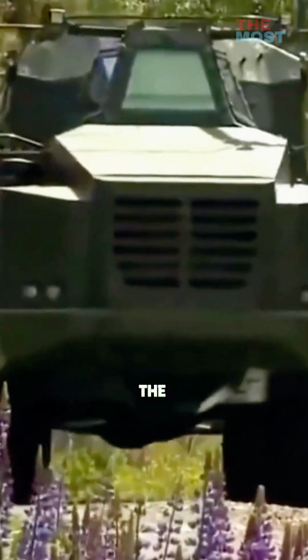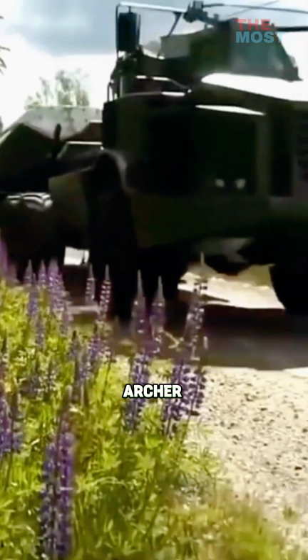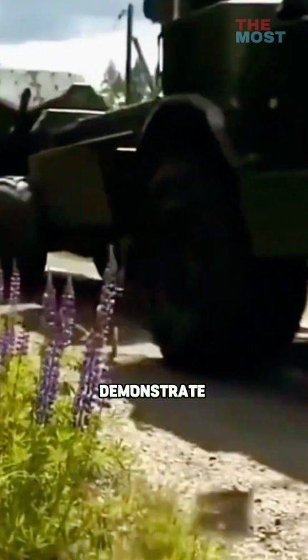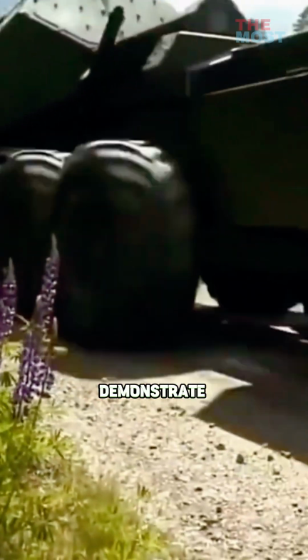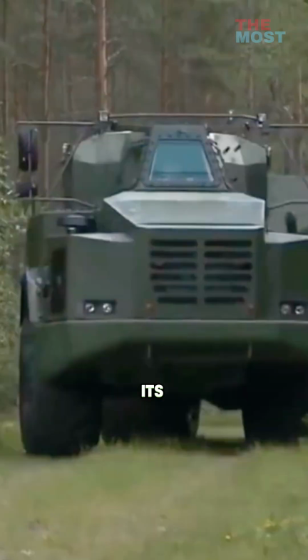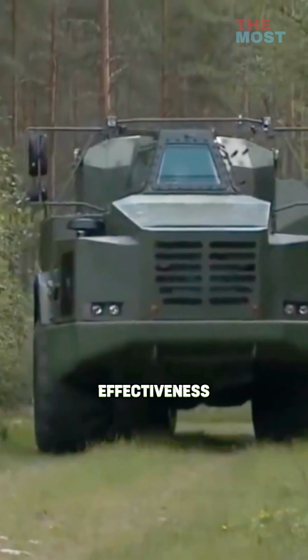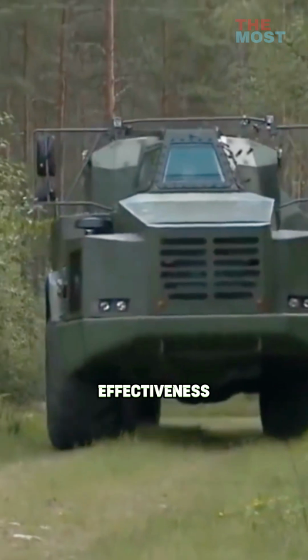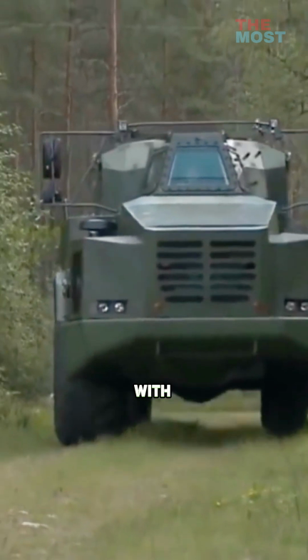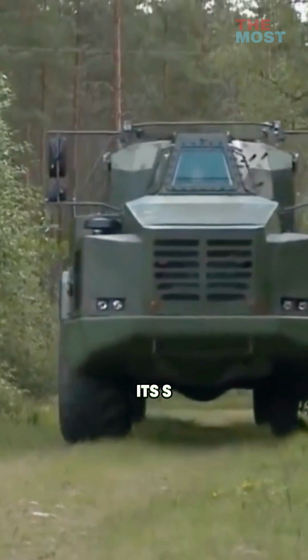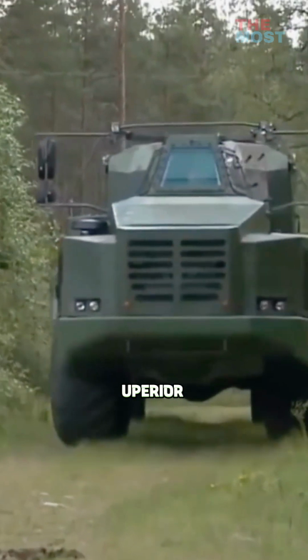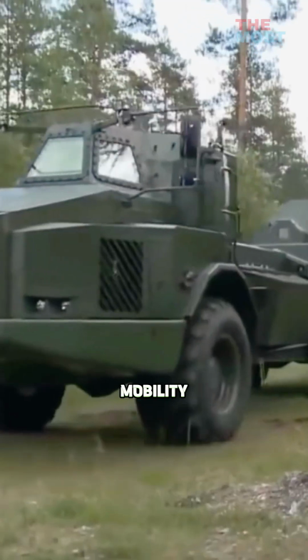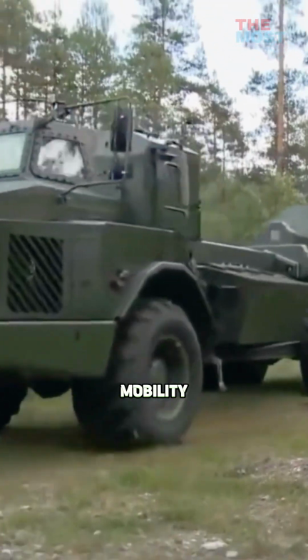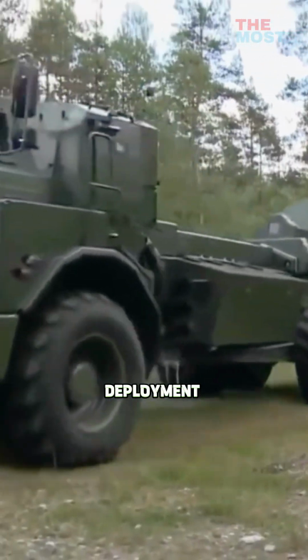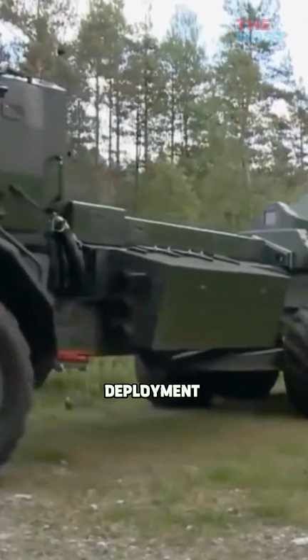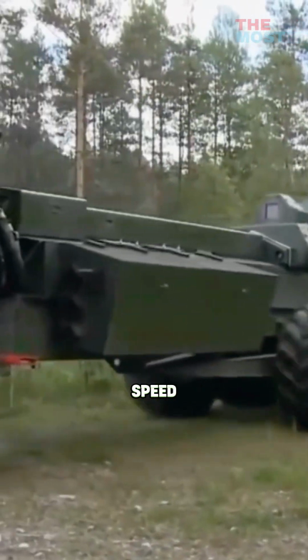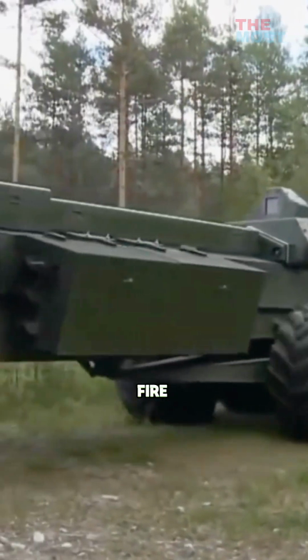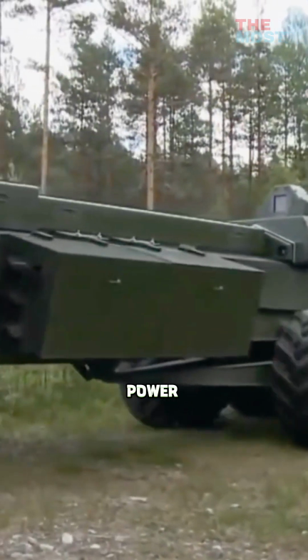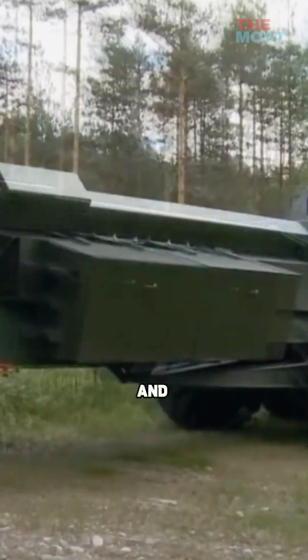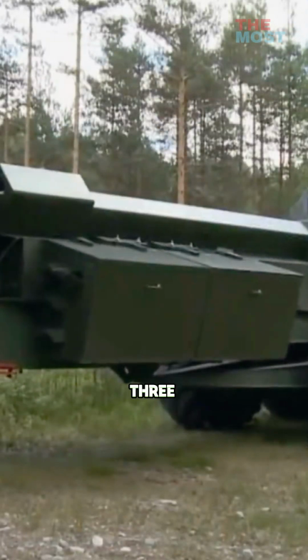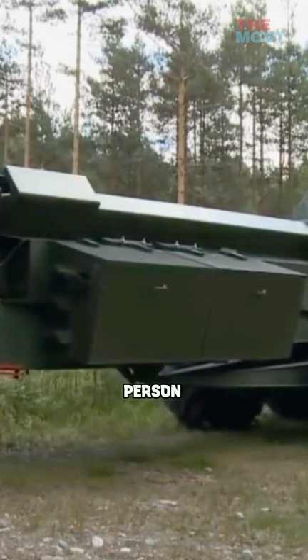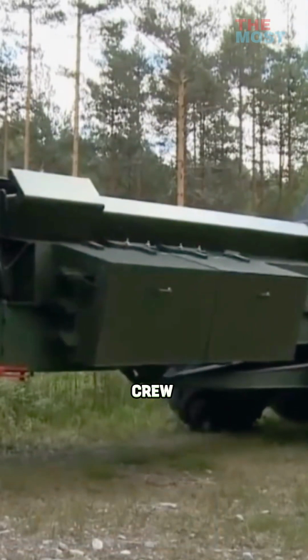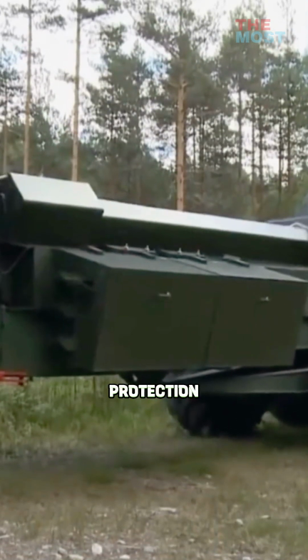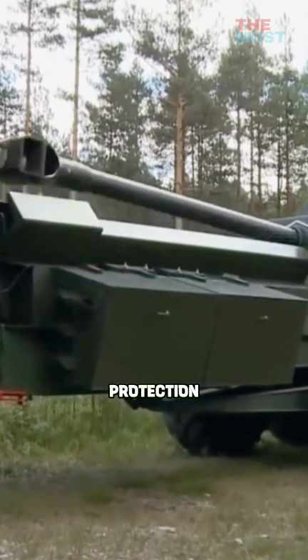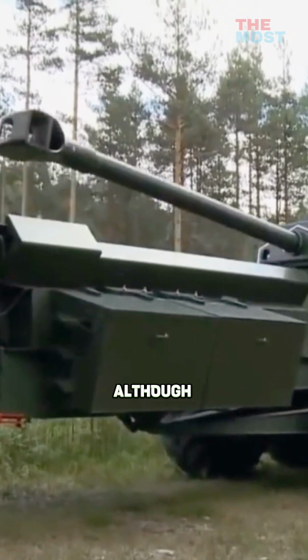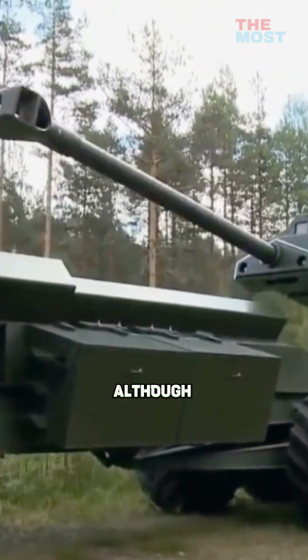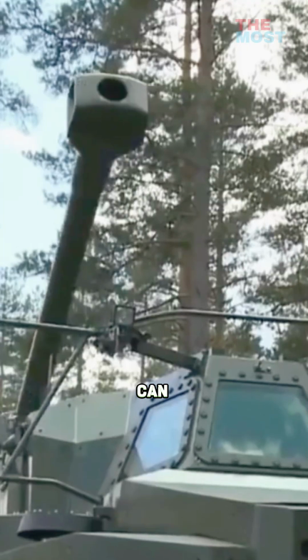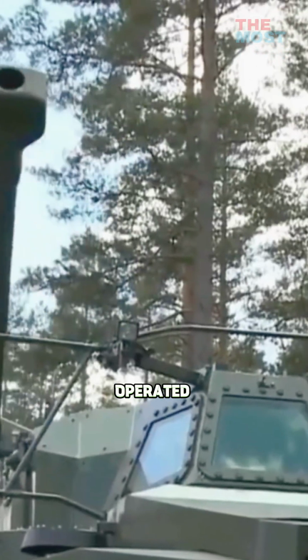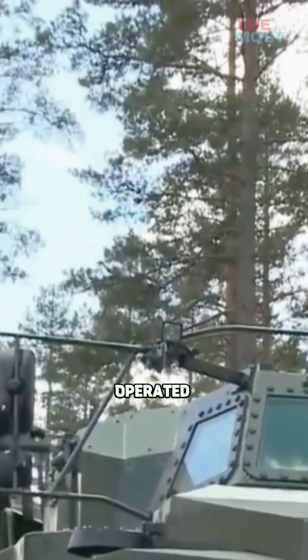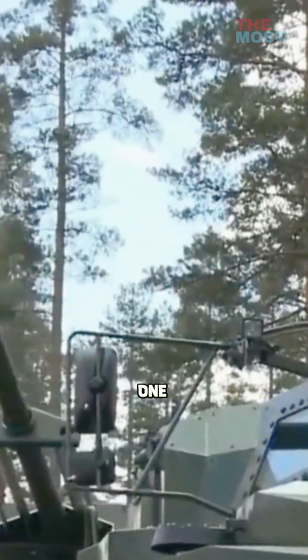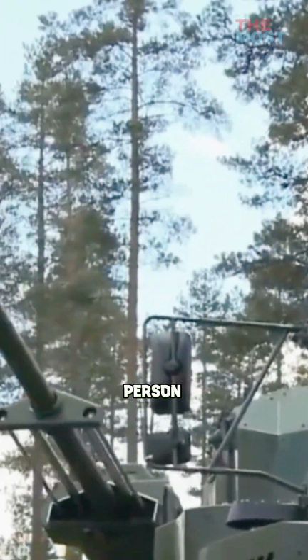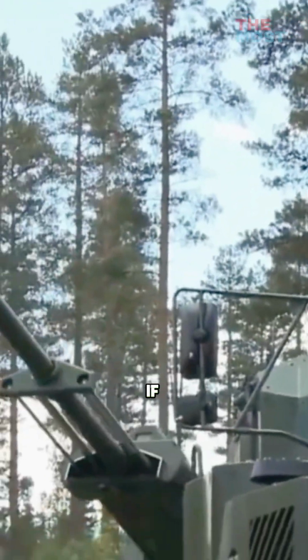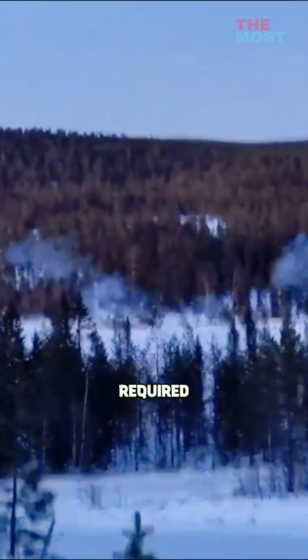The Archer can demonstrate its effectiveness with its superior mobility, deployment speed, firepower, and three-person crew protection, although it can be operated by one person if required.